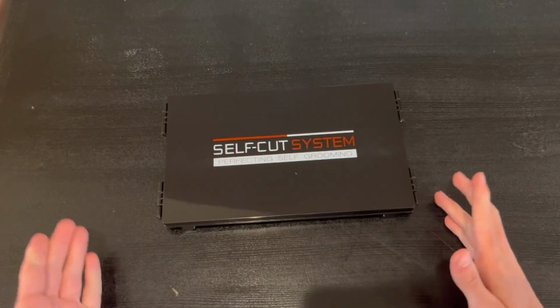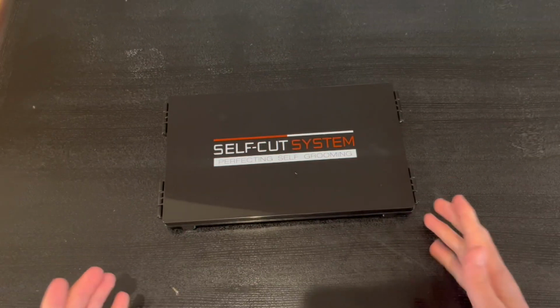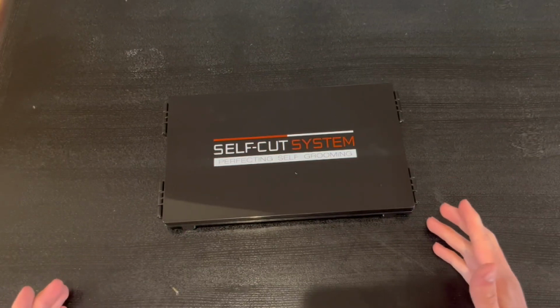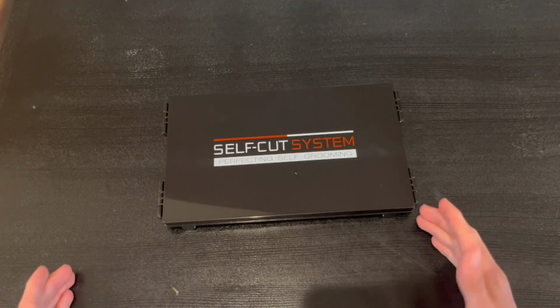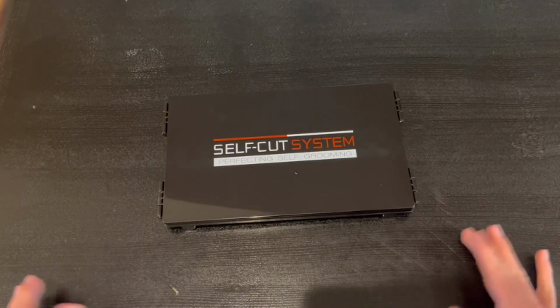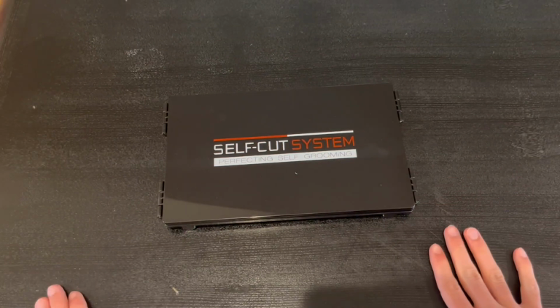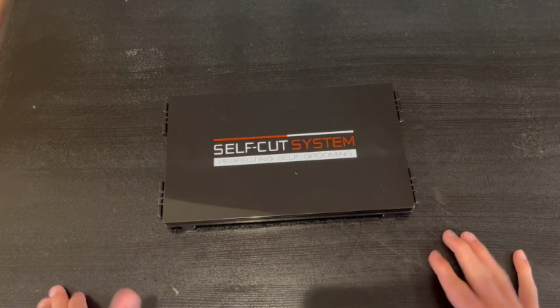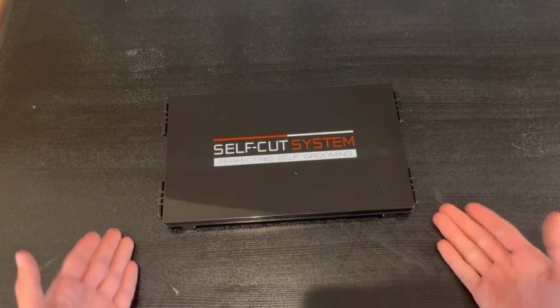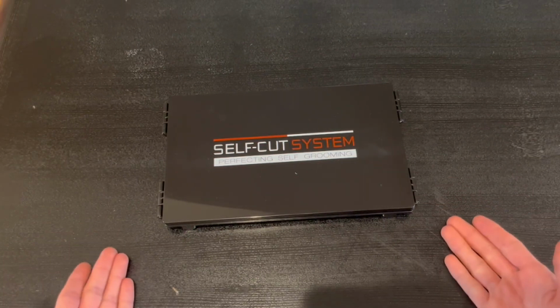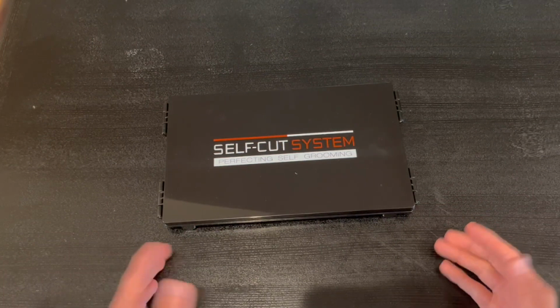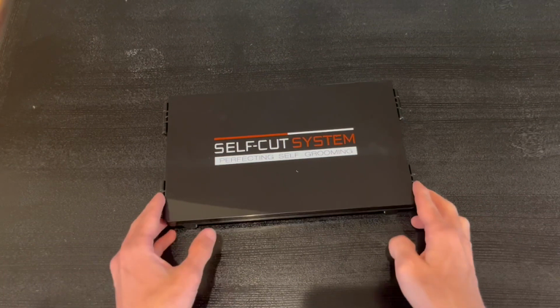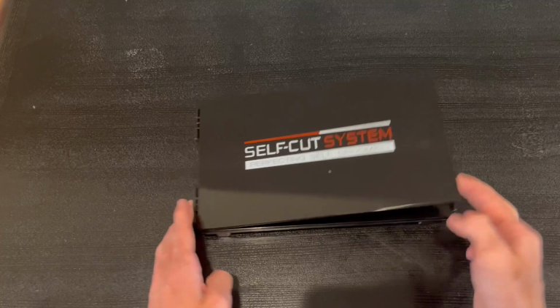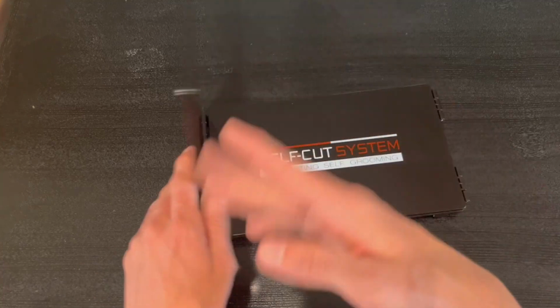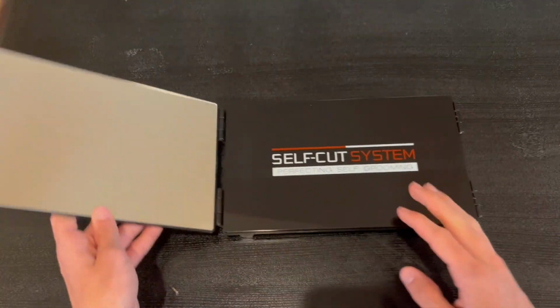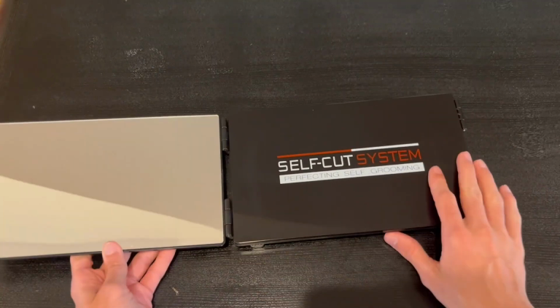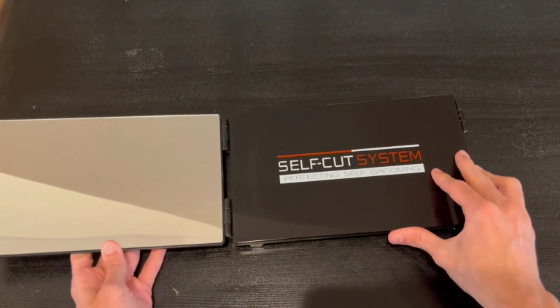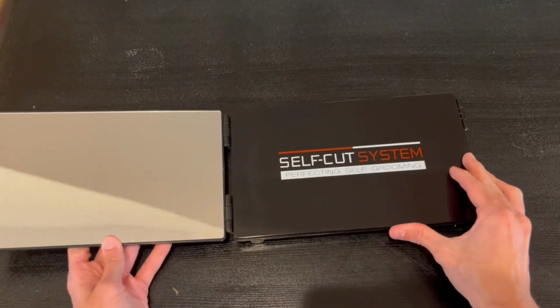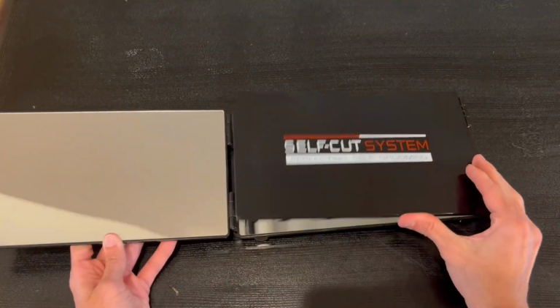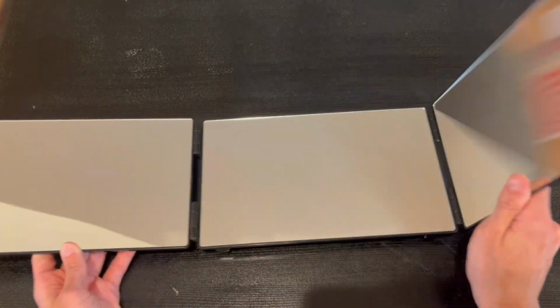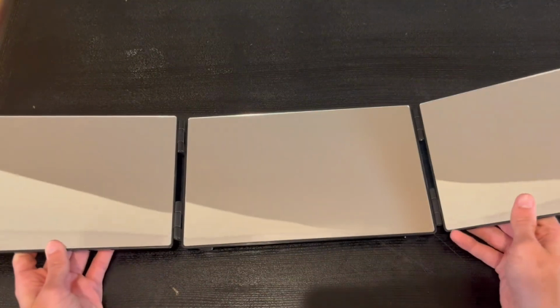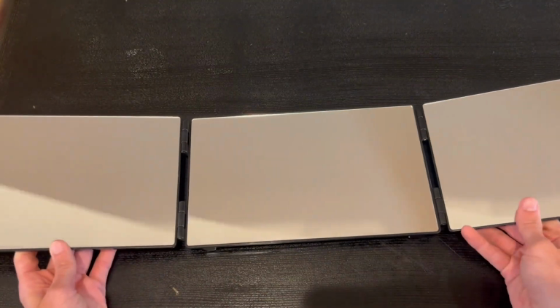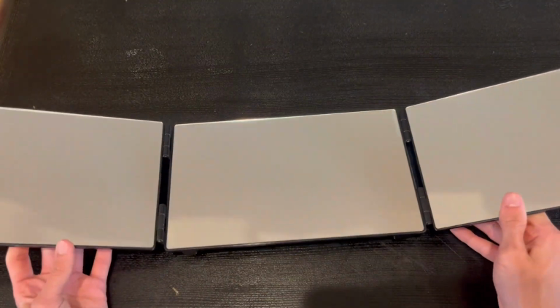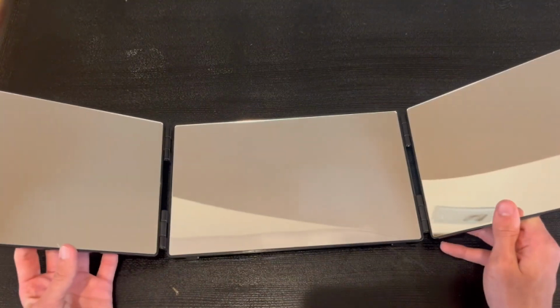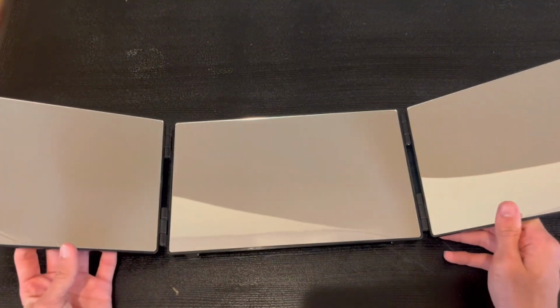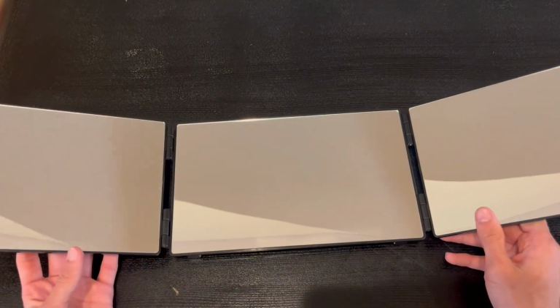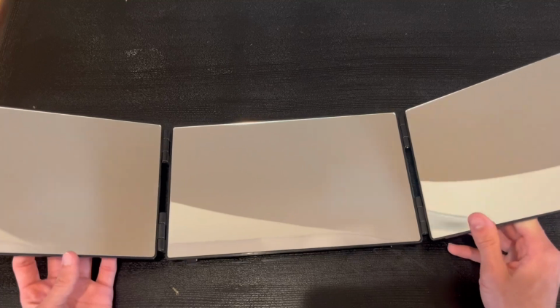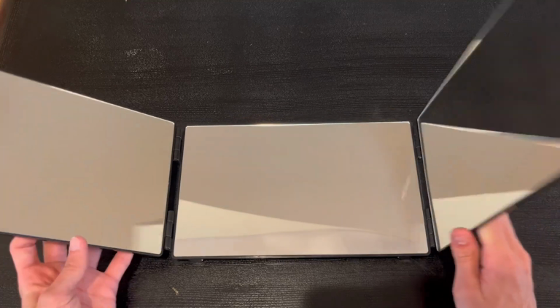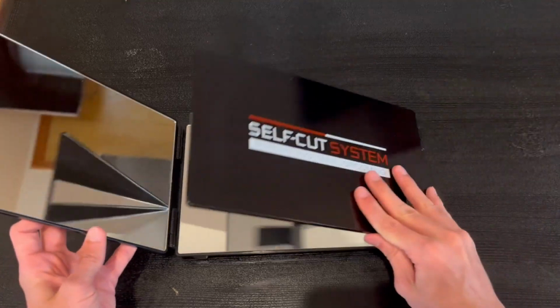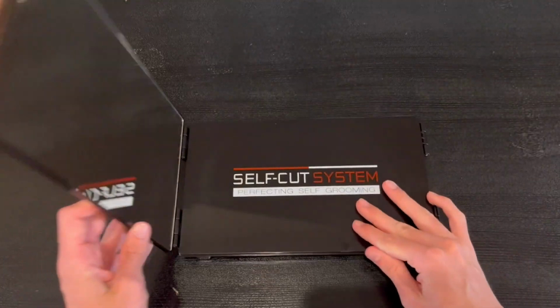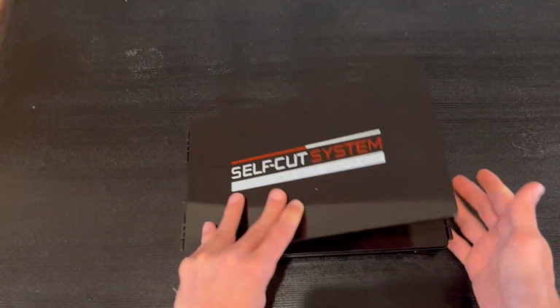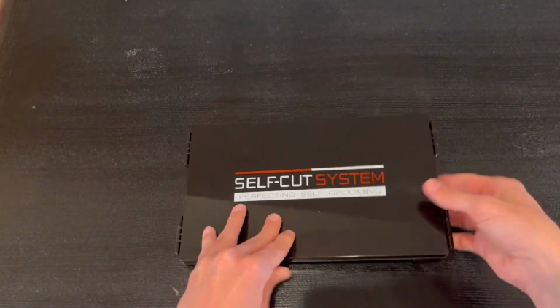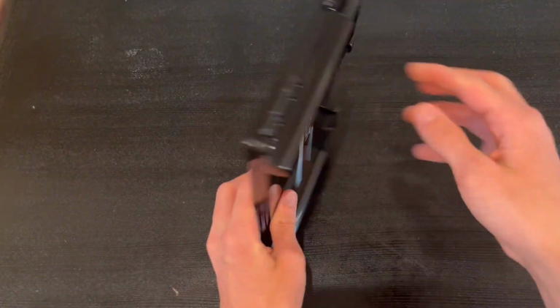Alrighty guys, so this is everything that comes out of the box. We have a nice little pouch, and when you open it up you have the mirrors. You can go ahead and open it up — it gives you a 360-degree view that you can build anywhere you want.